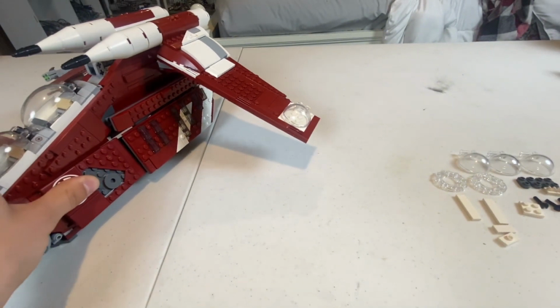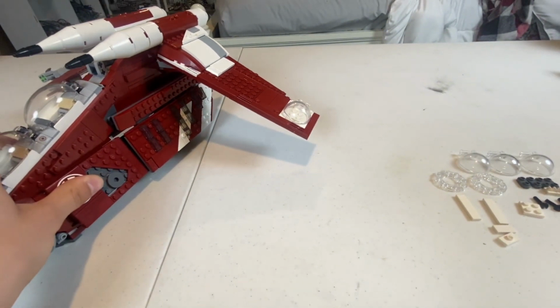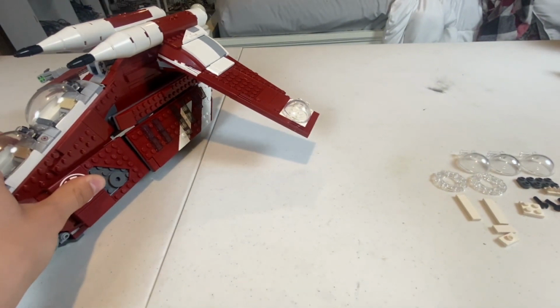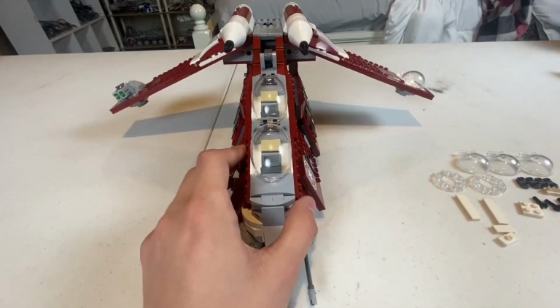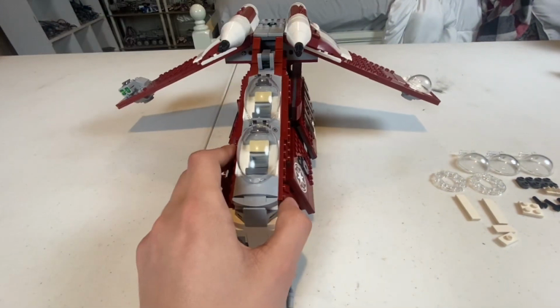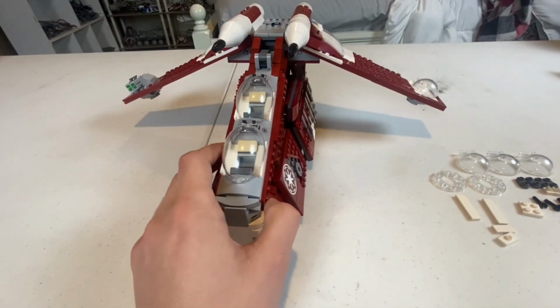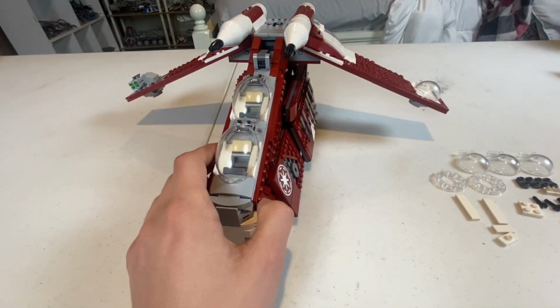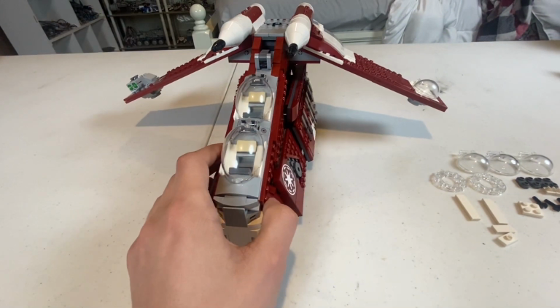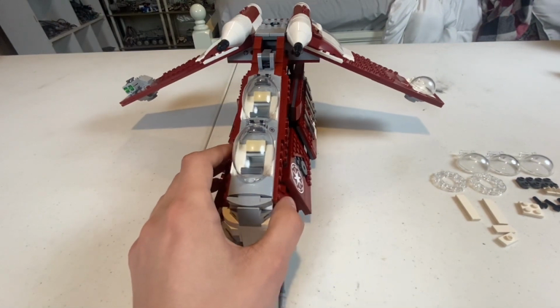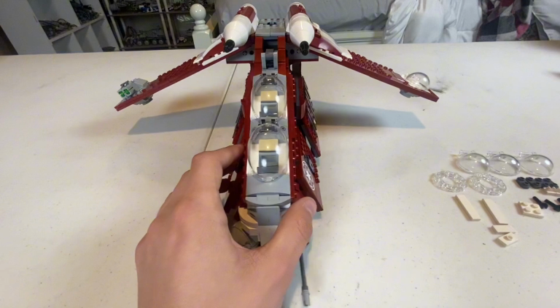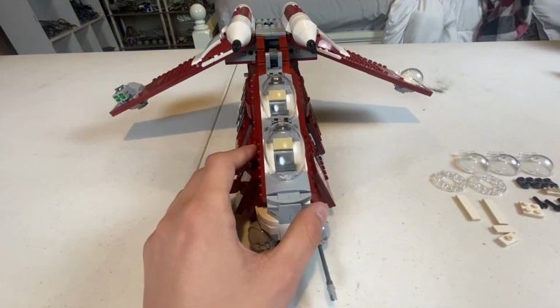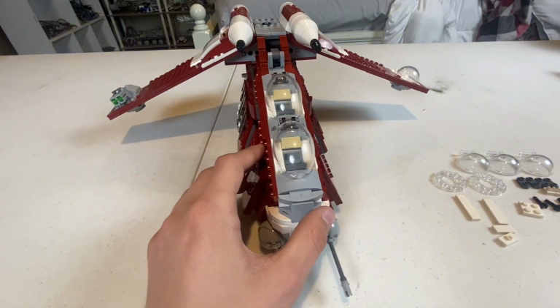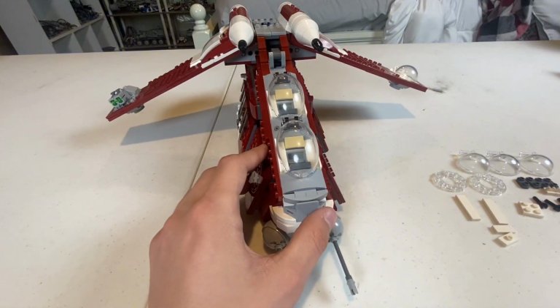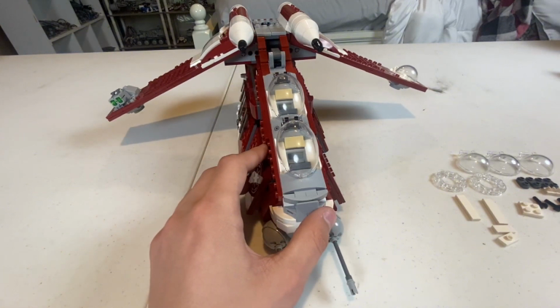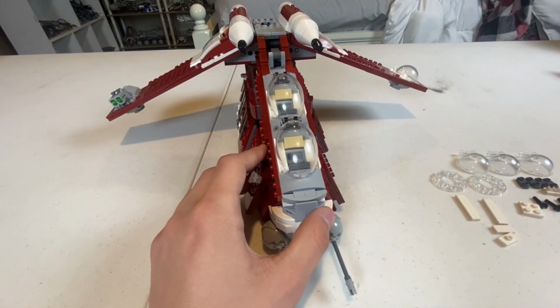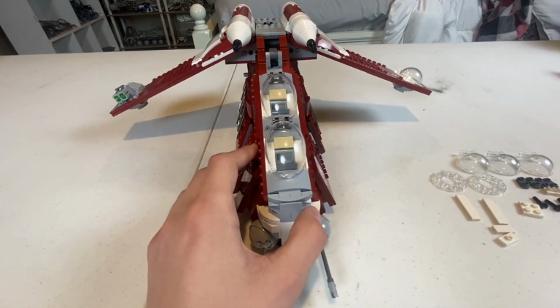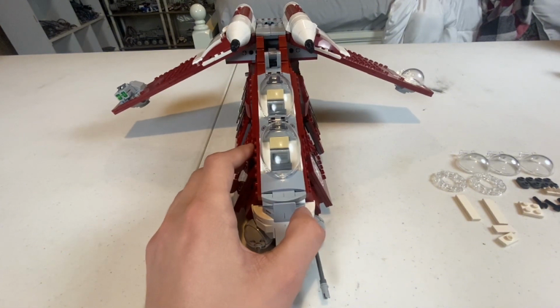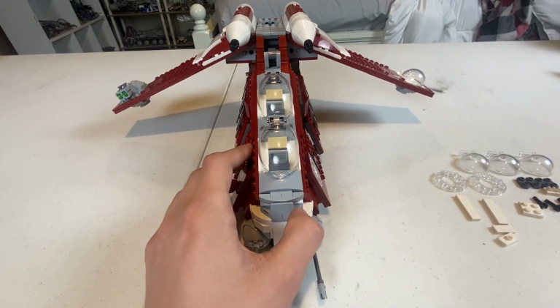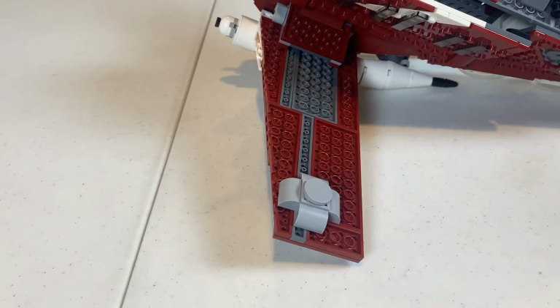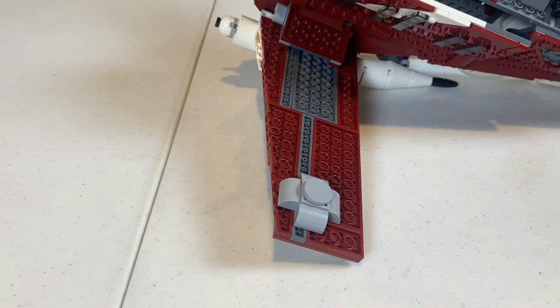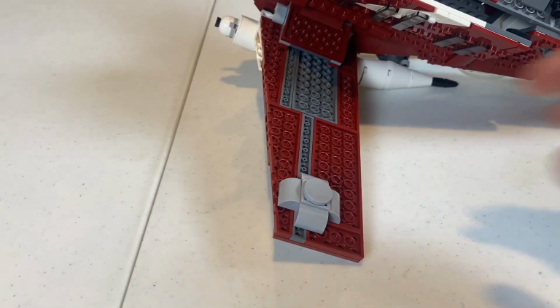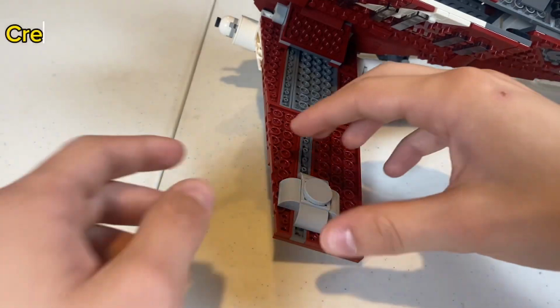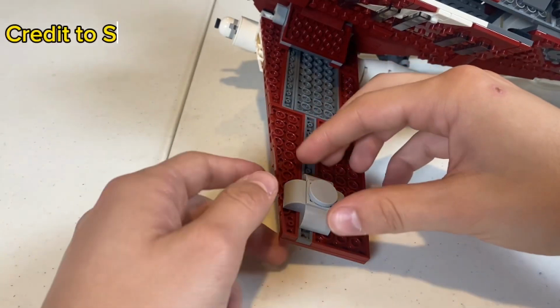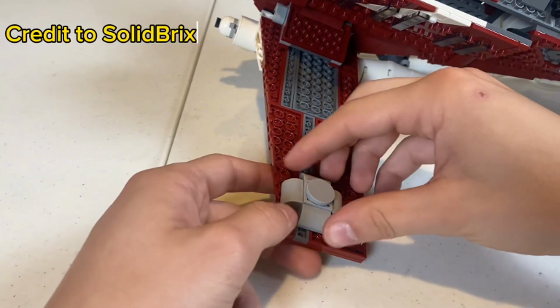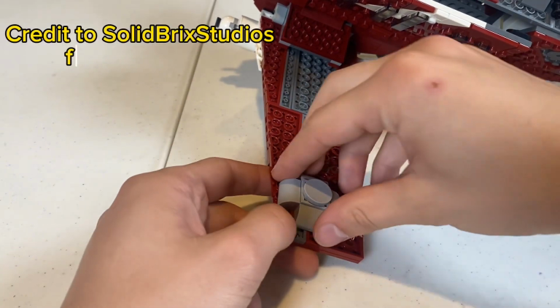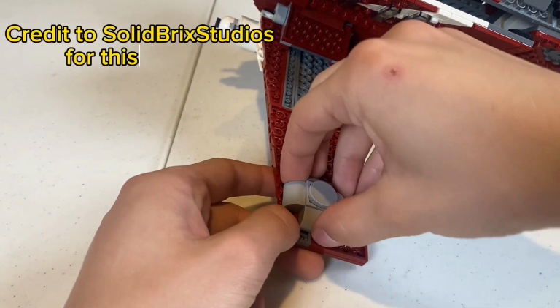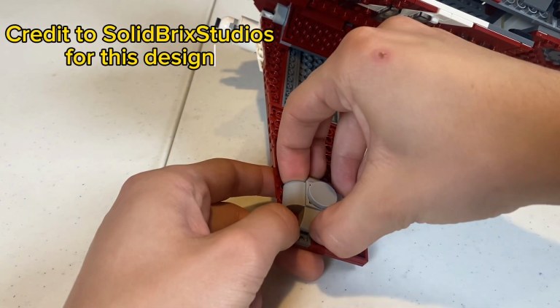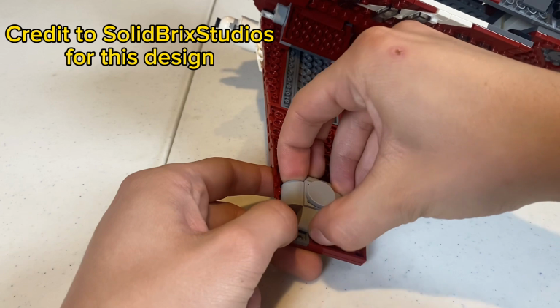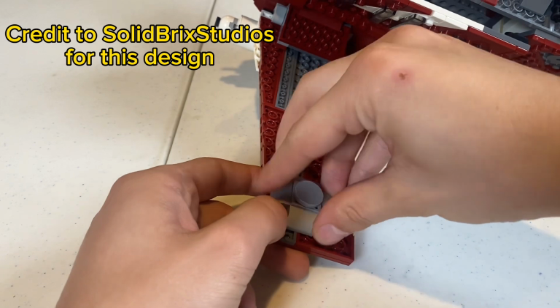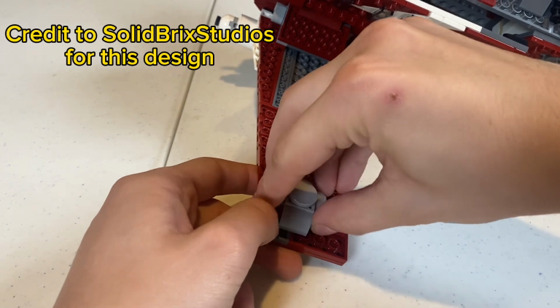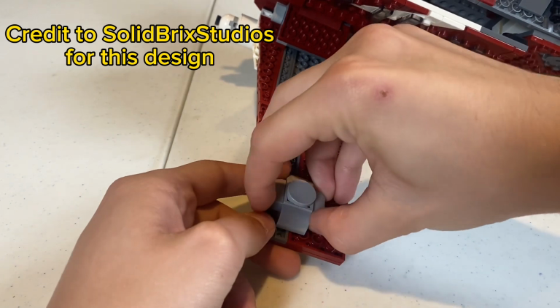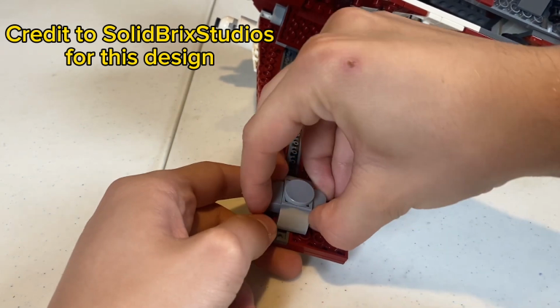But not only are we going to be improving the top side of the wing, we're also going to be improving the bottom side. So flipping the ship over, we're going to be removing this big piece right here.